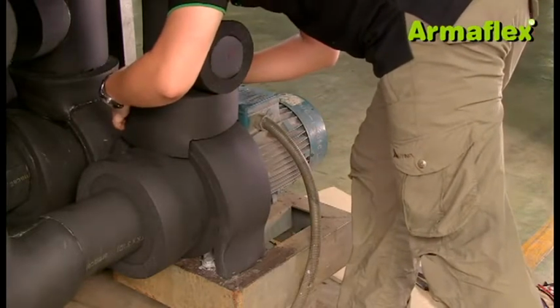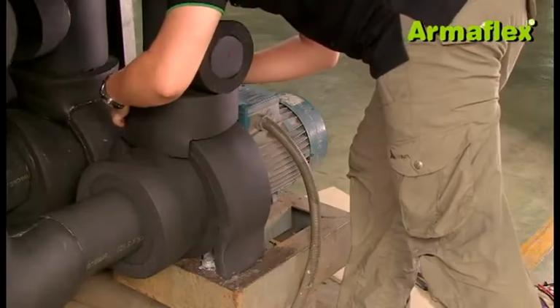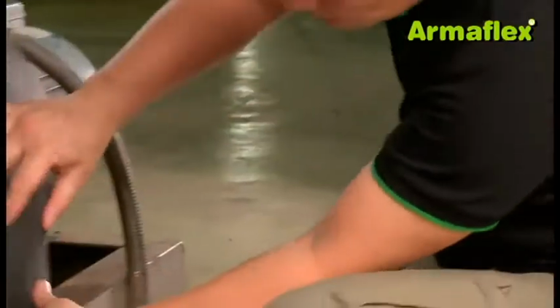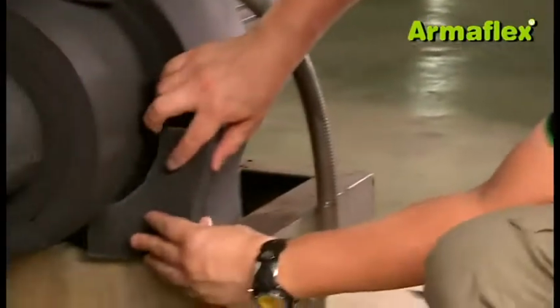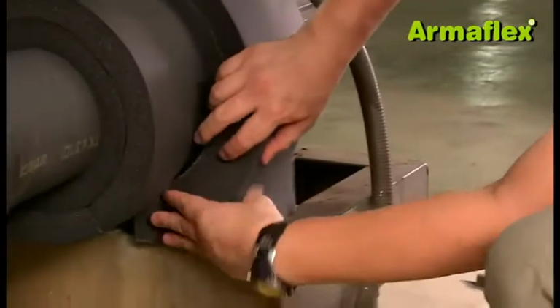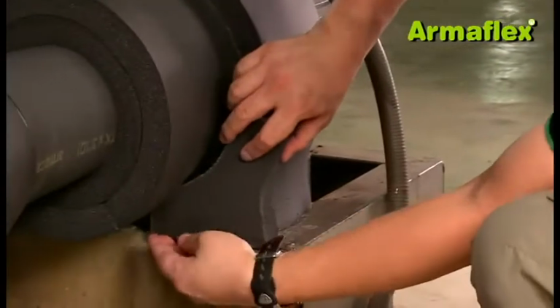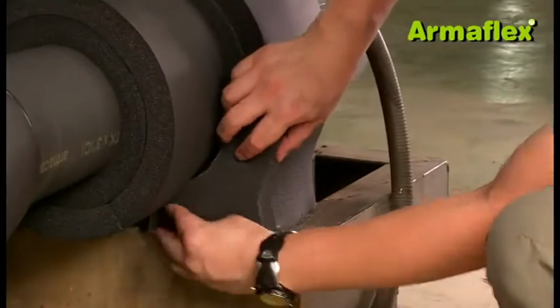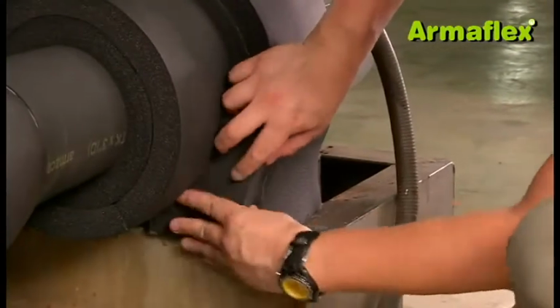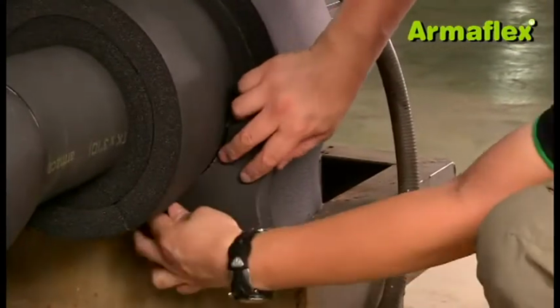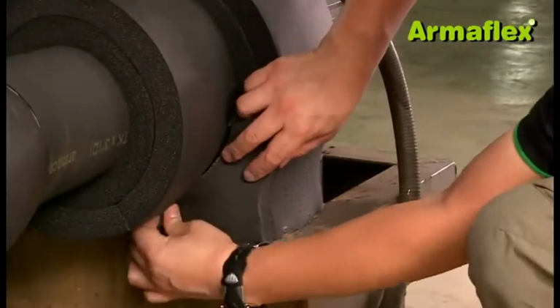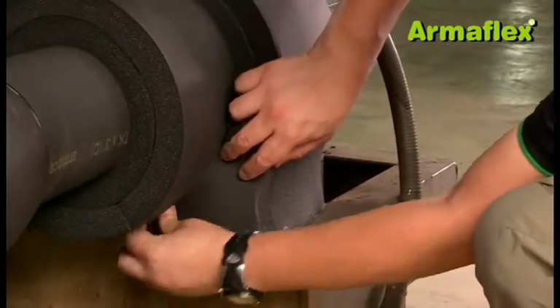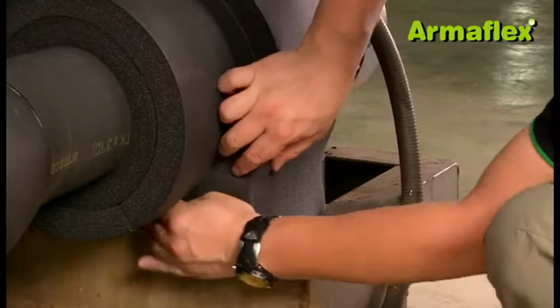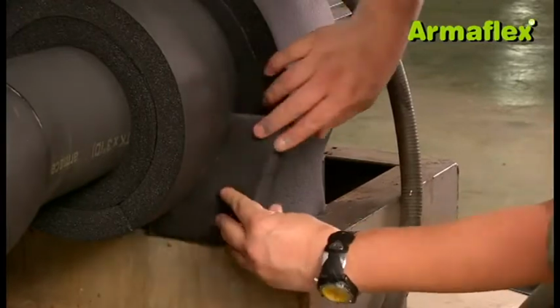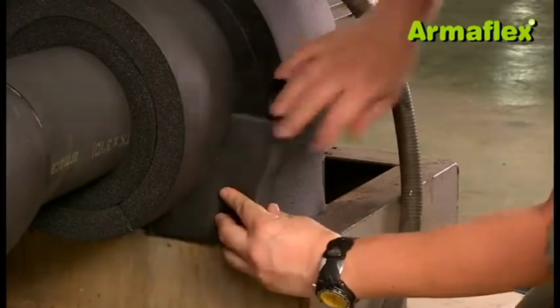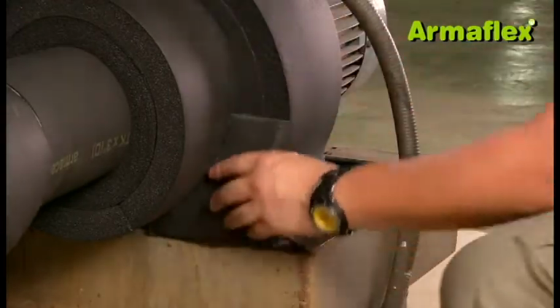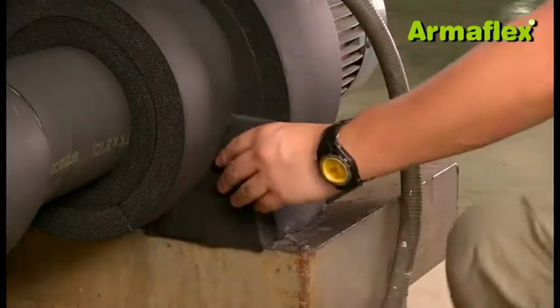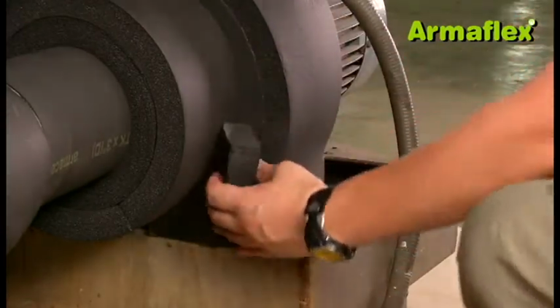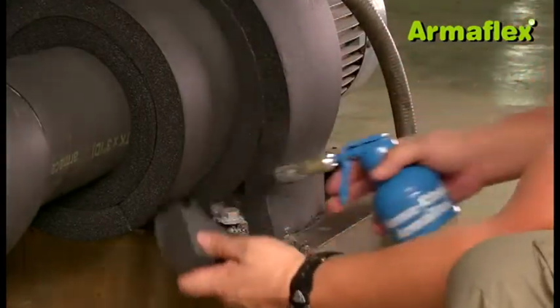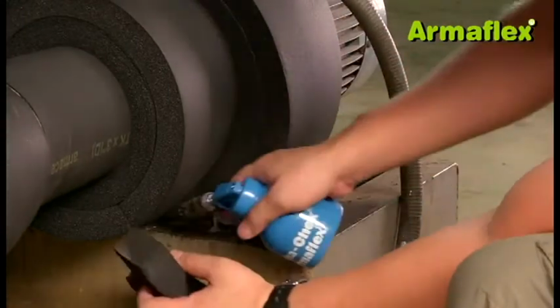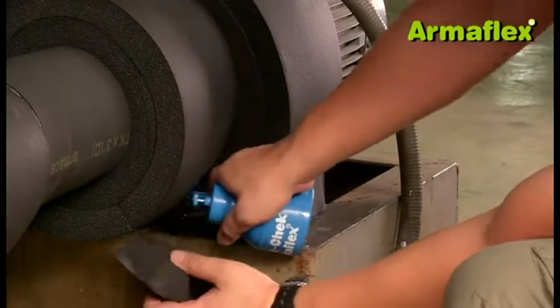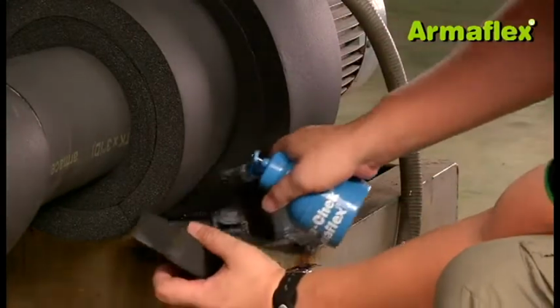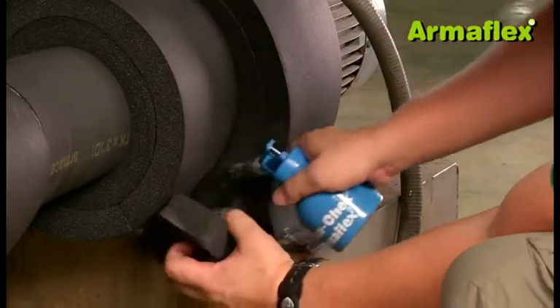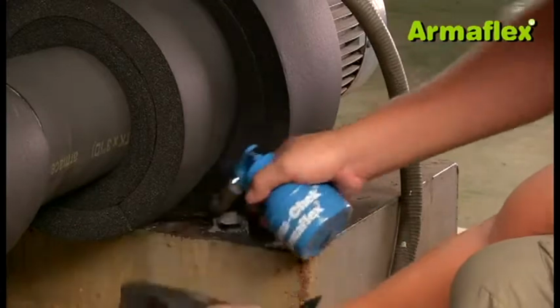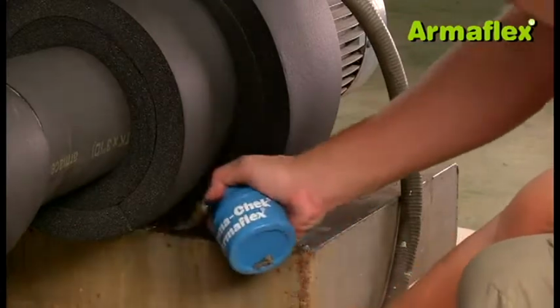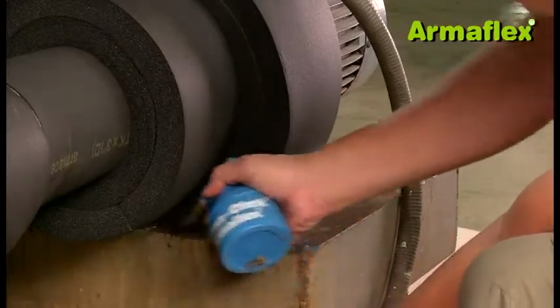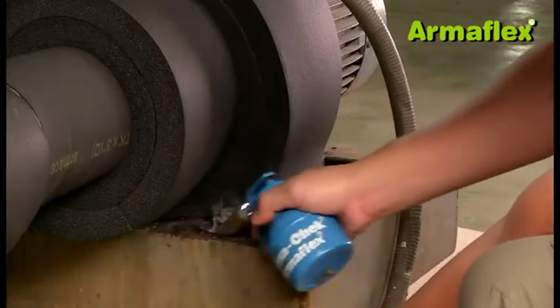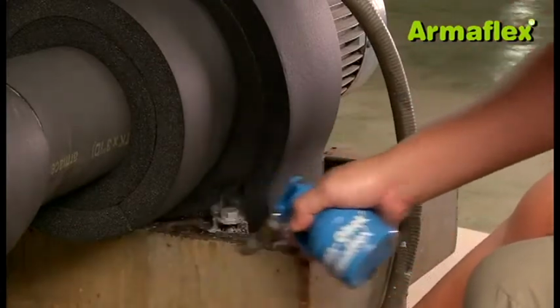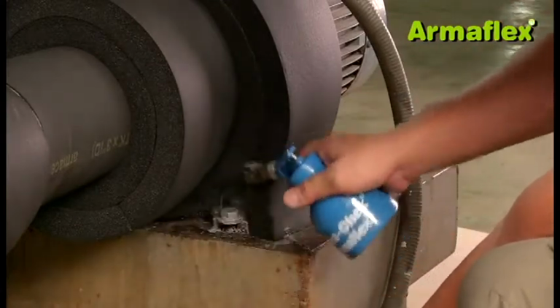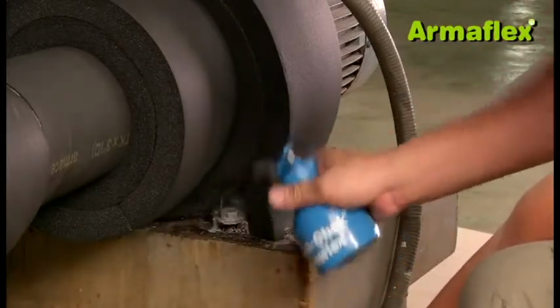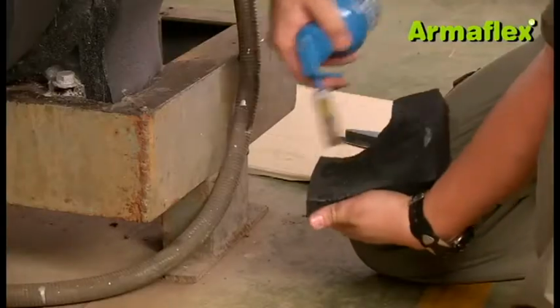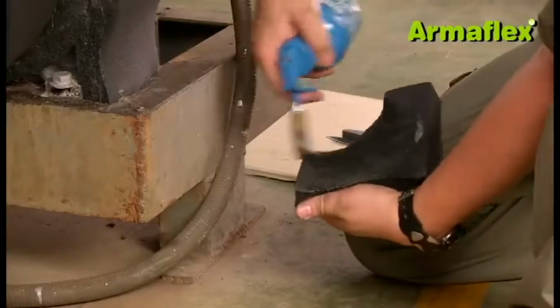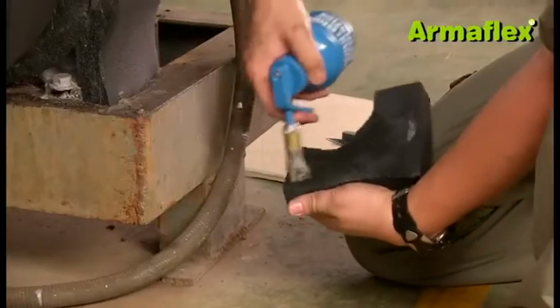The footing of the pump can be finished with small pieces of sheet cut to fit around the curve of the insulated flange. This is glued to all adjacent insulation, including the insulation around the pump body.